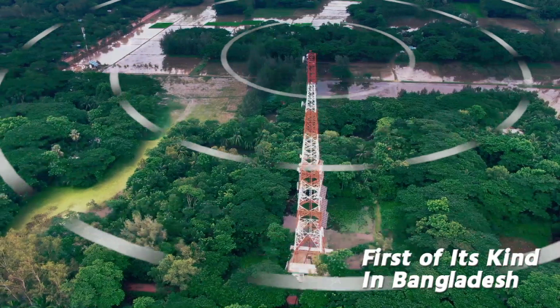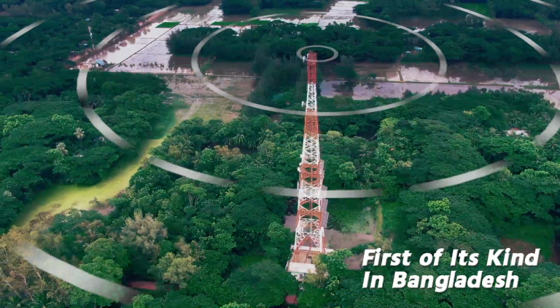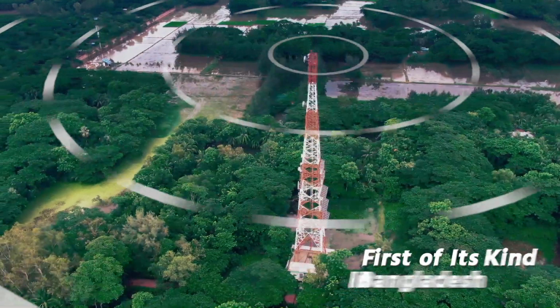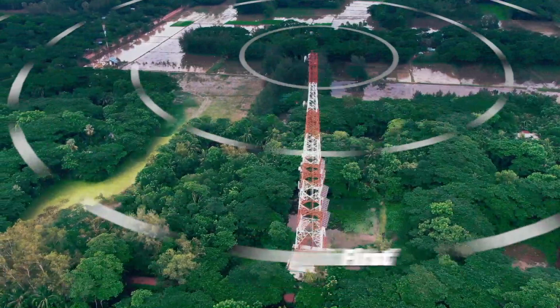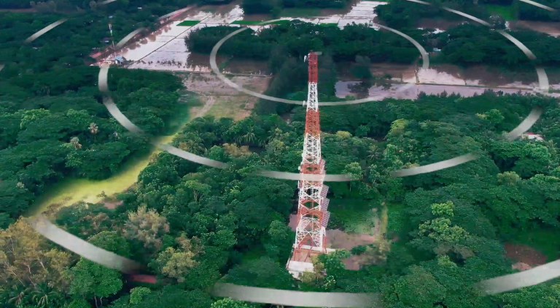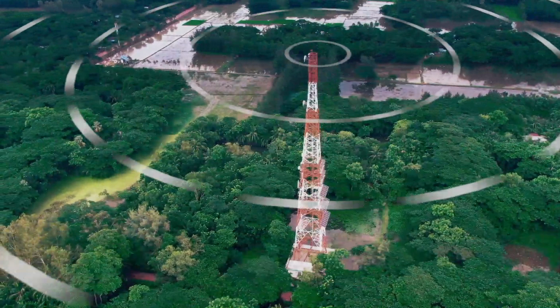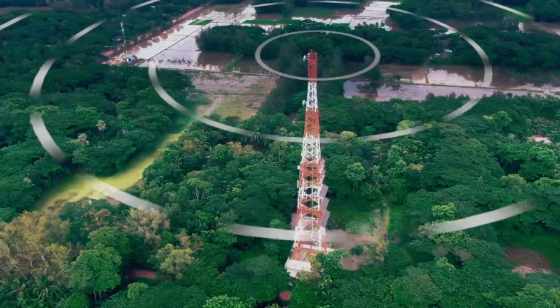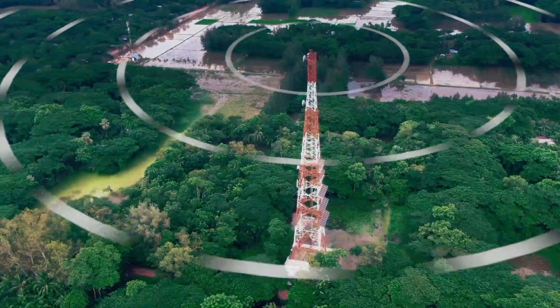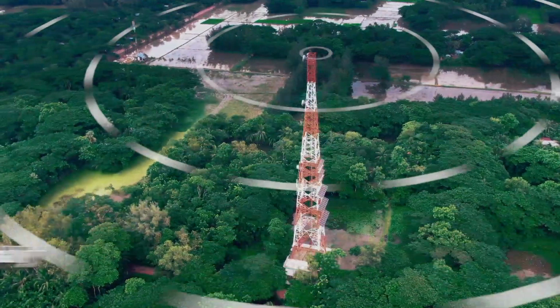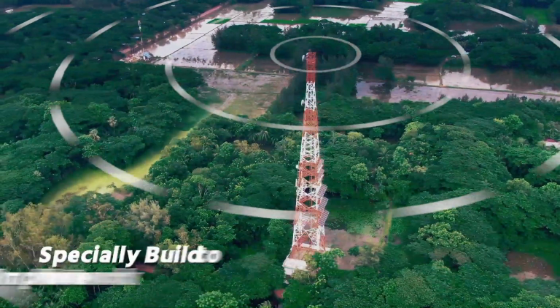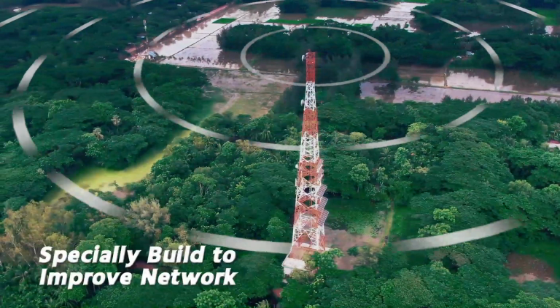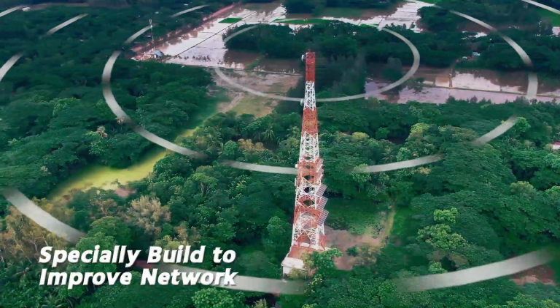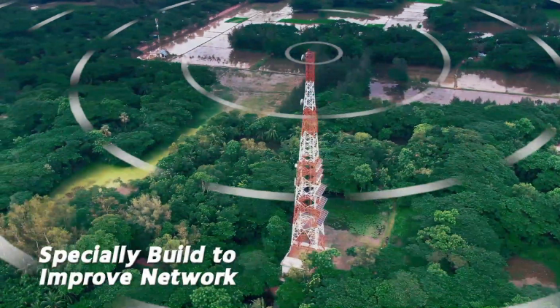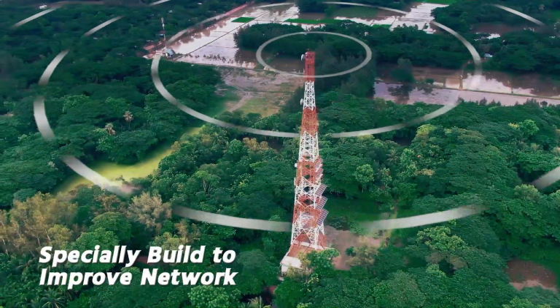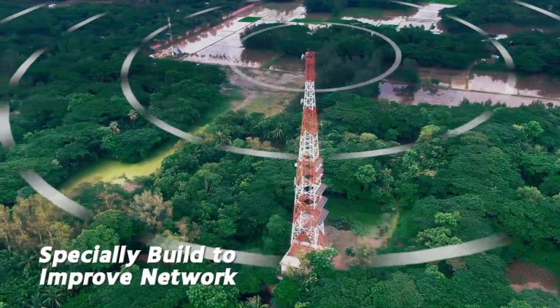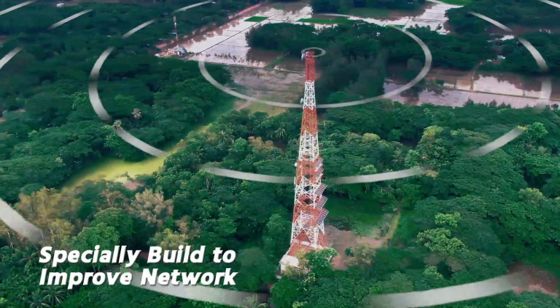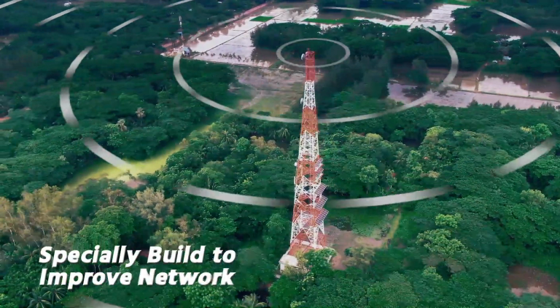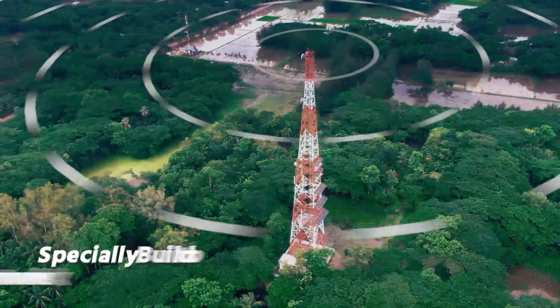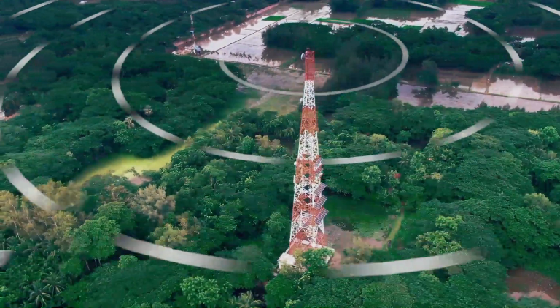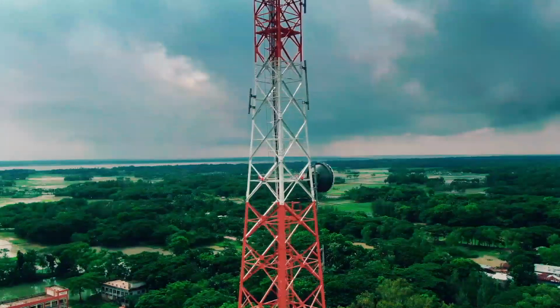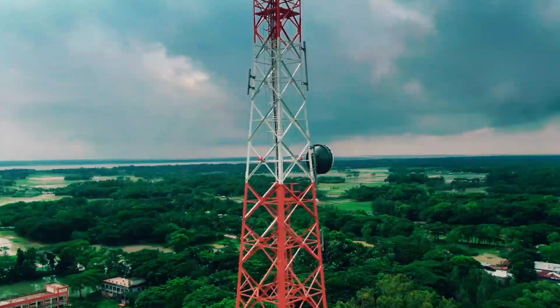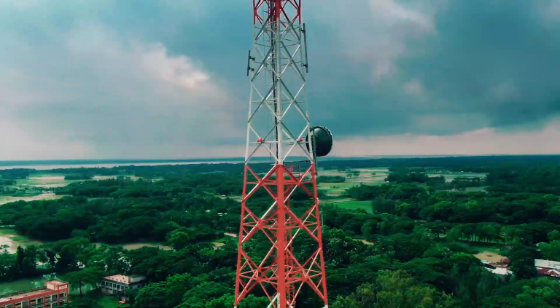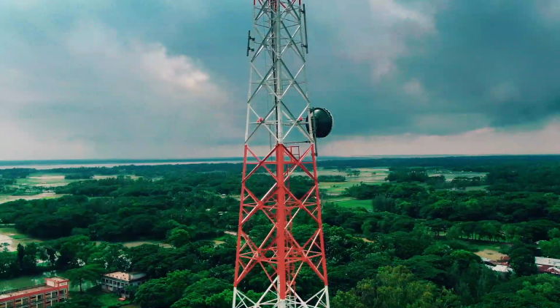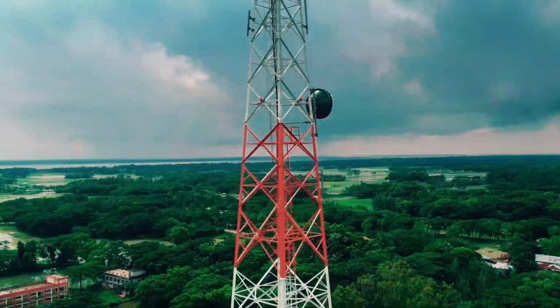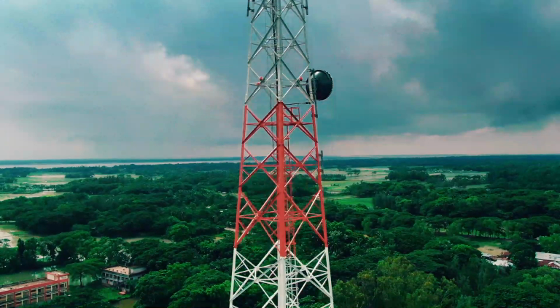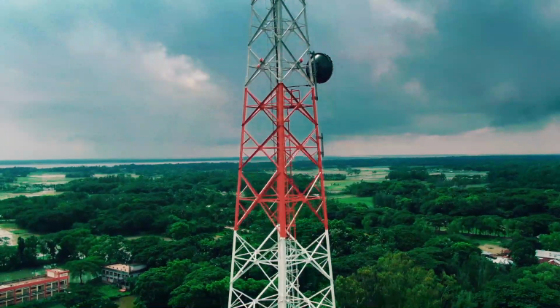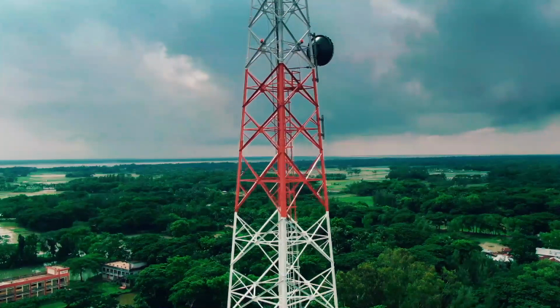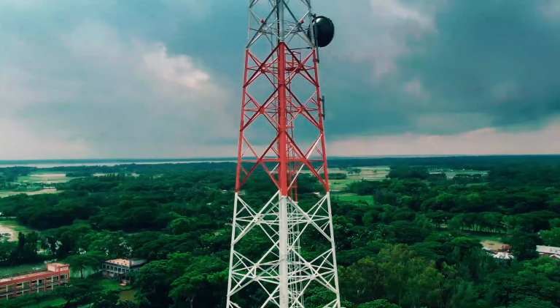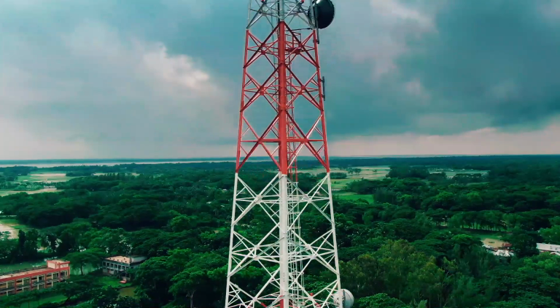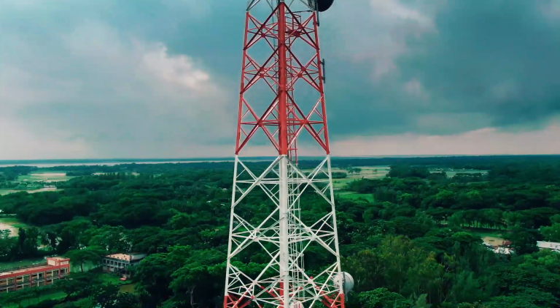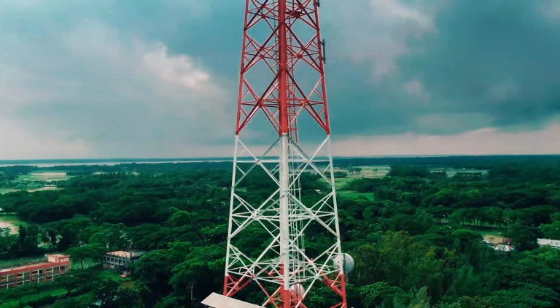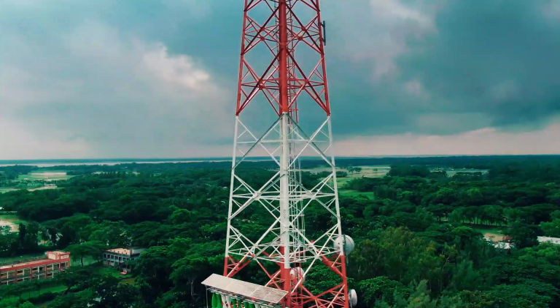This hybrid energy-based tower is the first of its kind in Bangladesh, specially built to improve network connectivity, focusing on expanding e.Go's footprint on green energy.